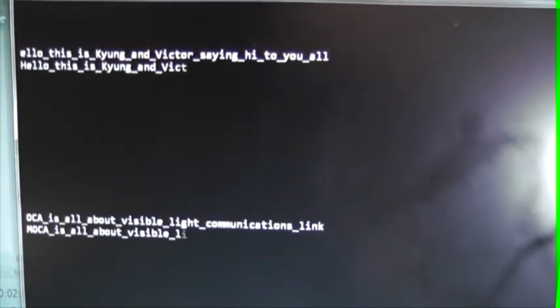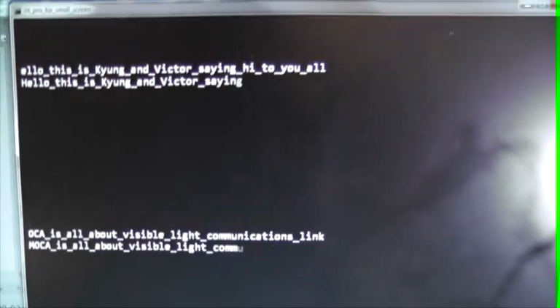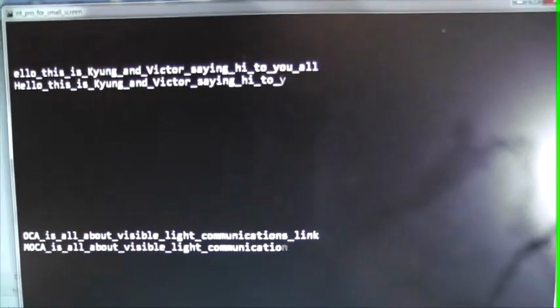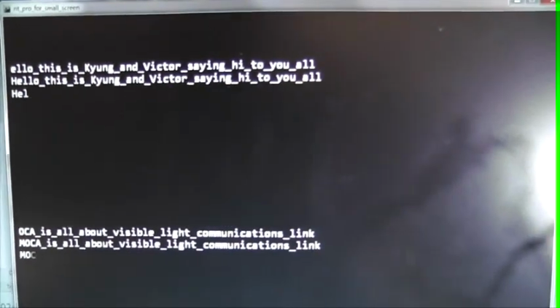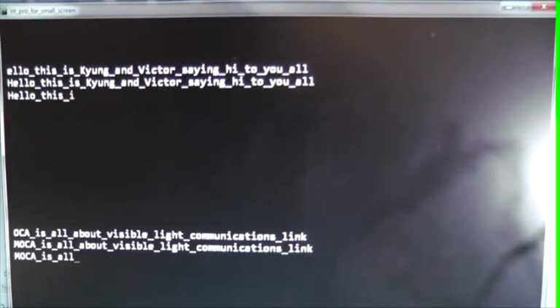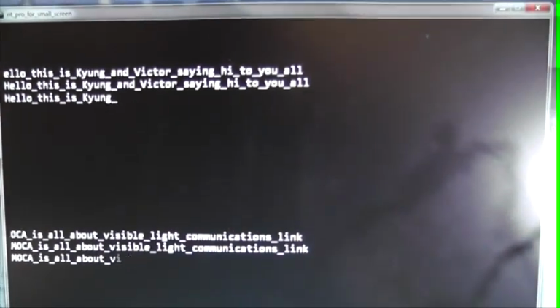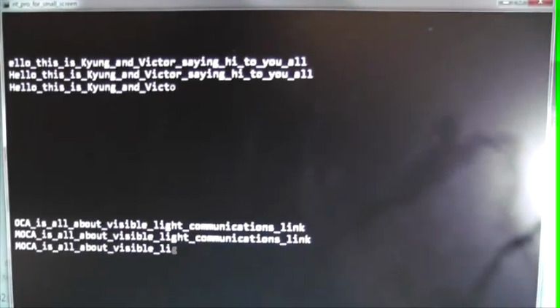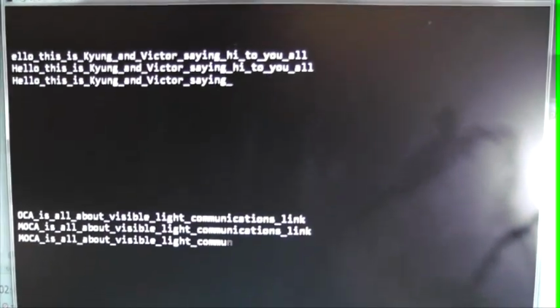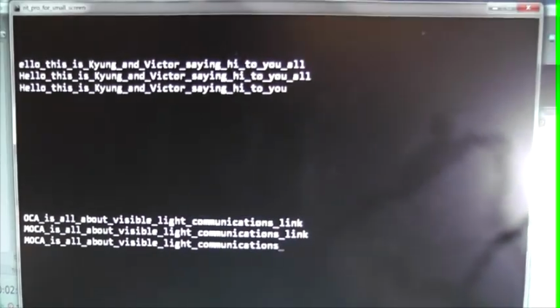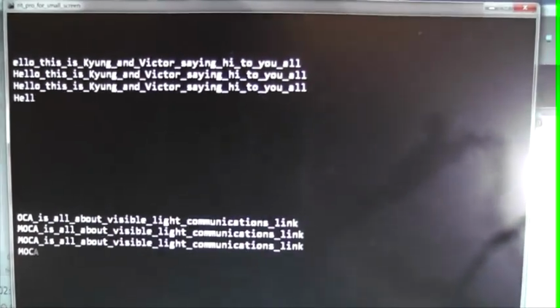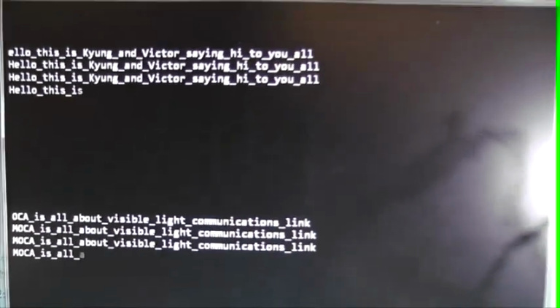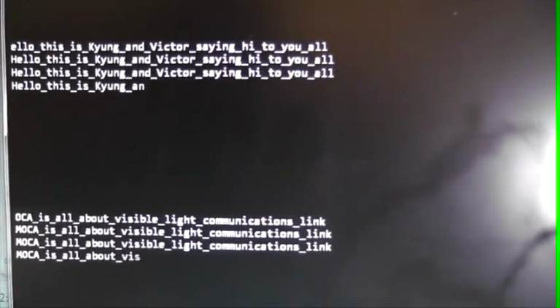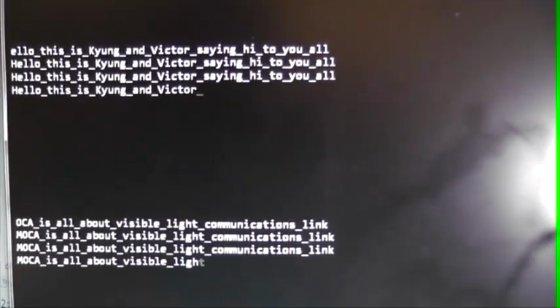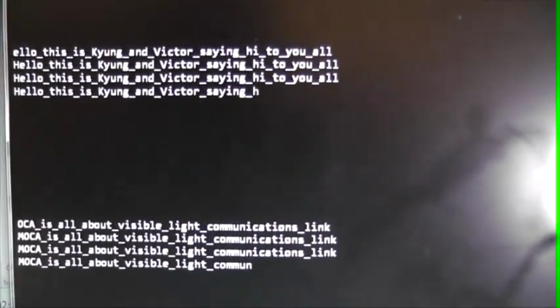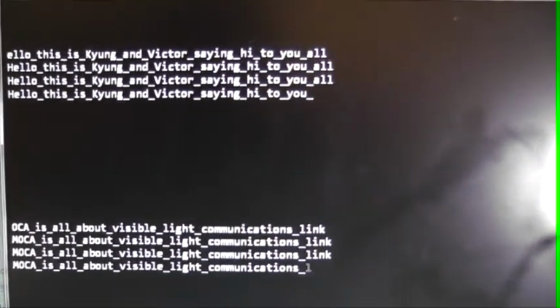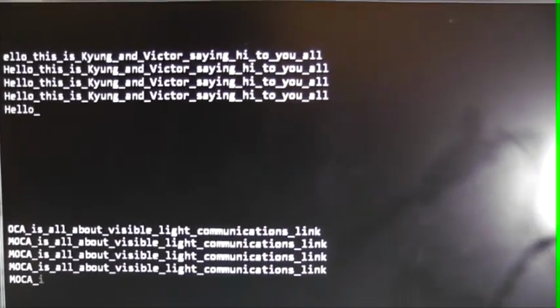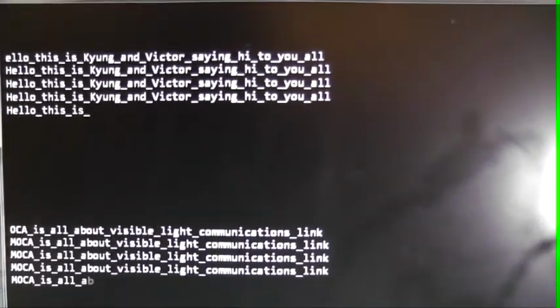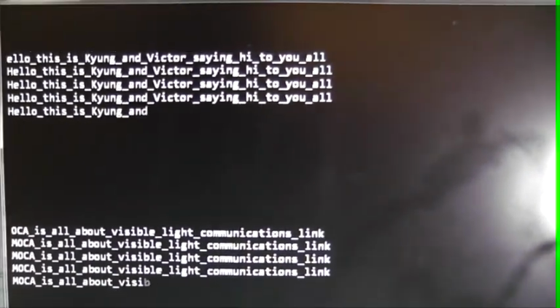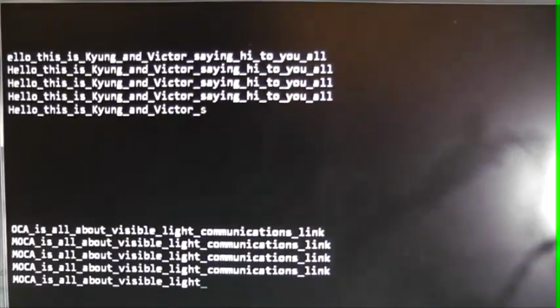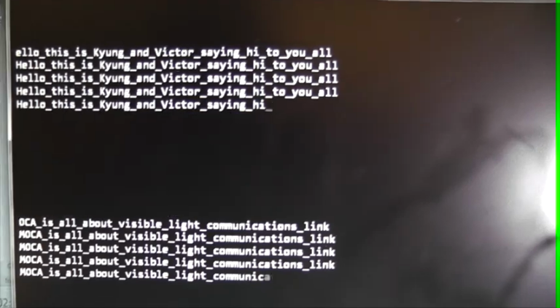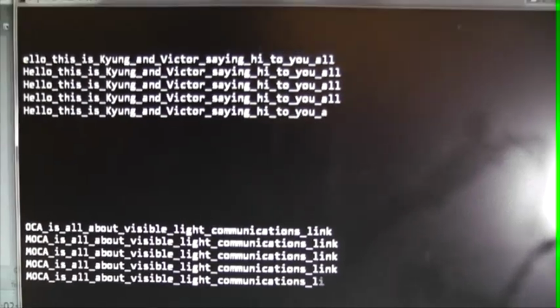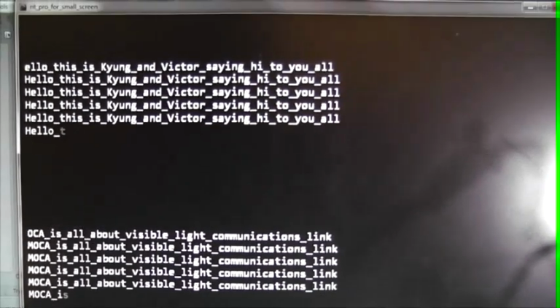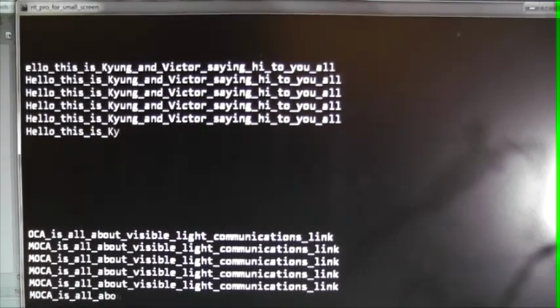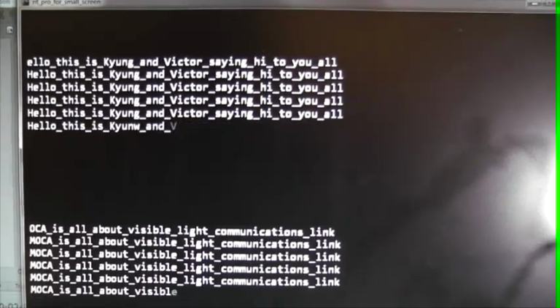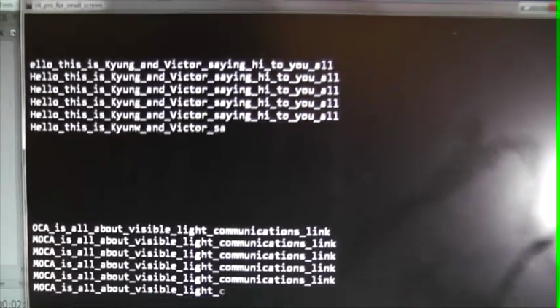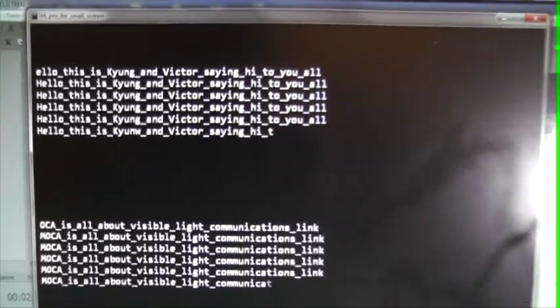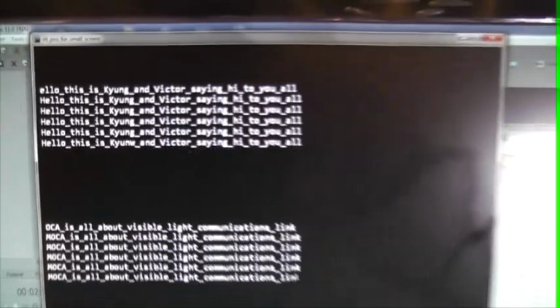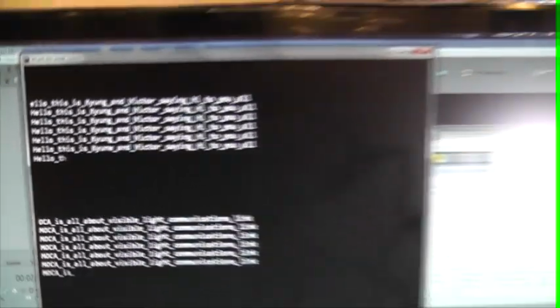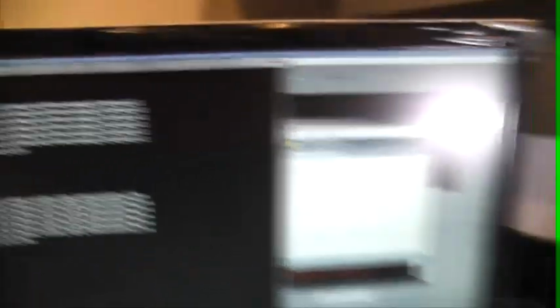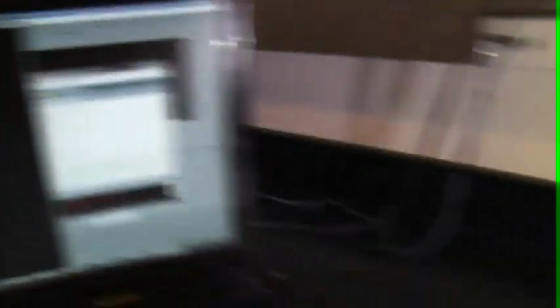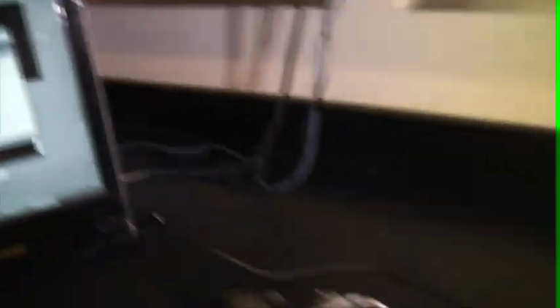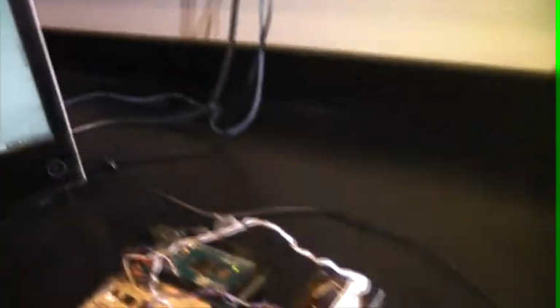As you can see, we are now transmitting and recovering two strings of sentences through MOCA. It is a working VLC system. Isn't that exciting?